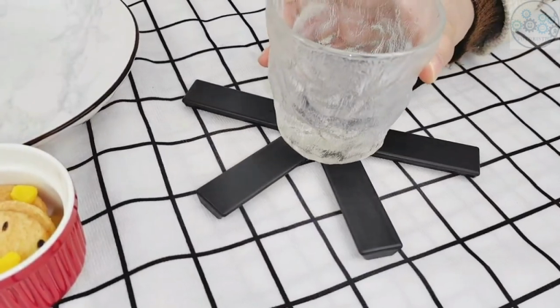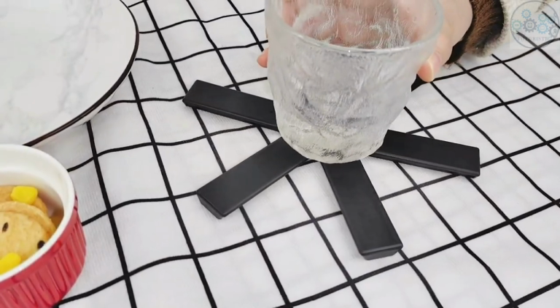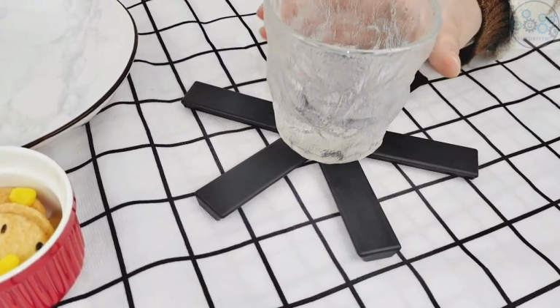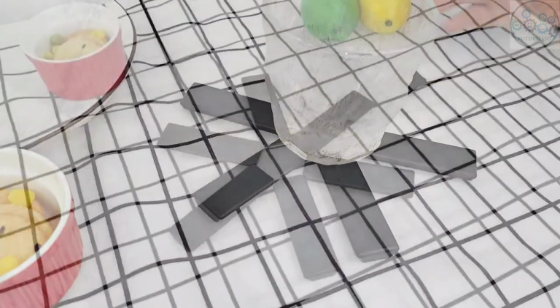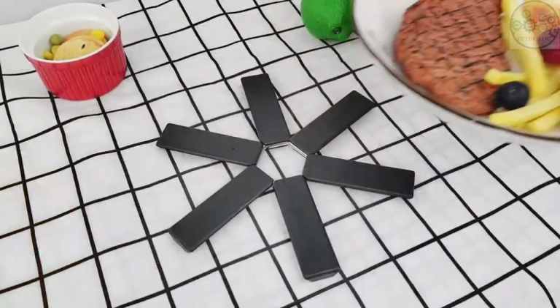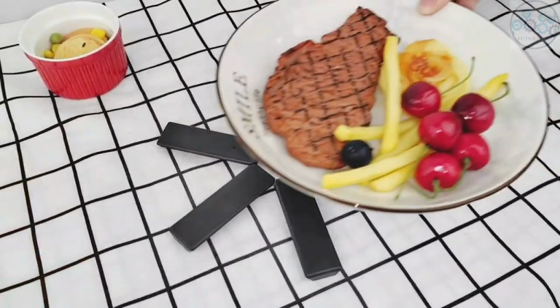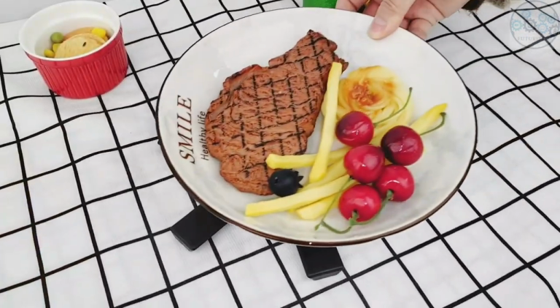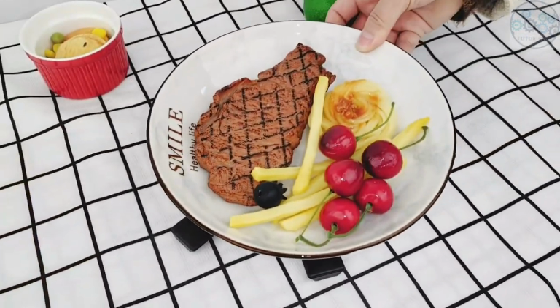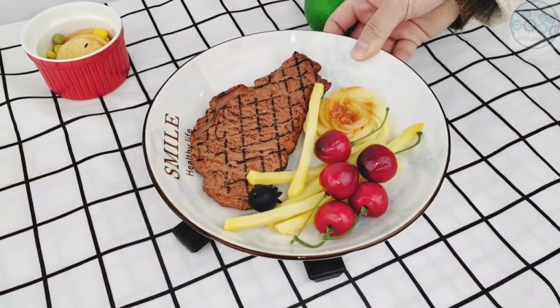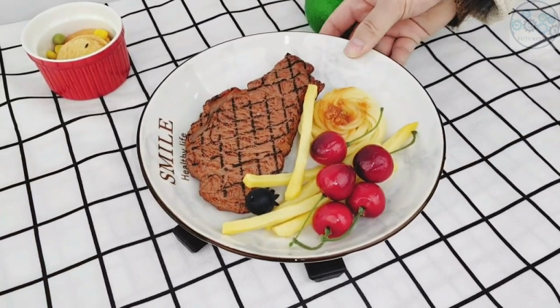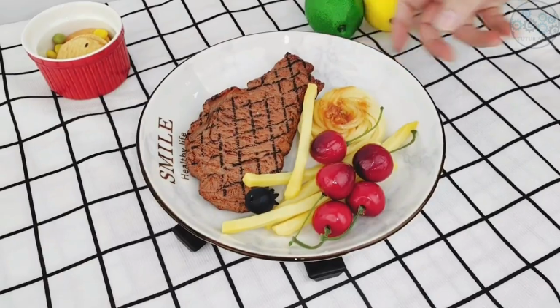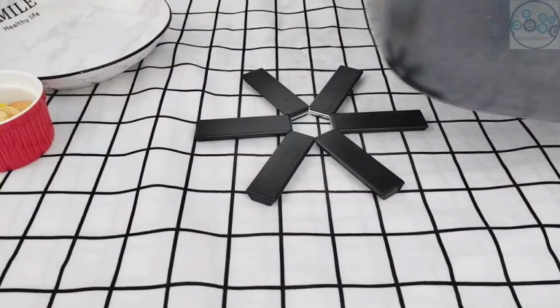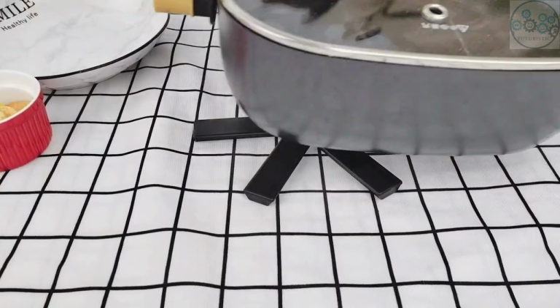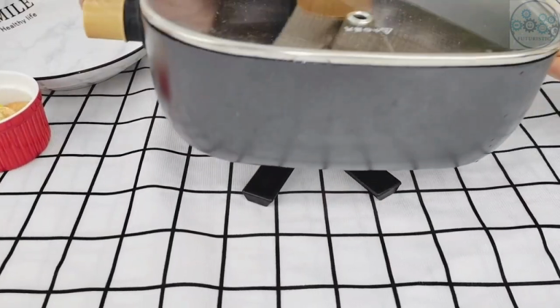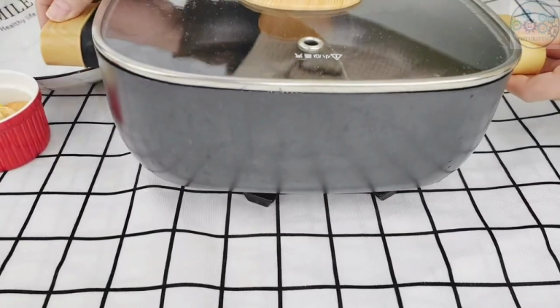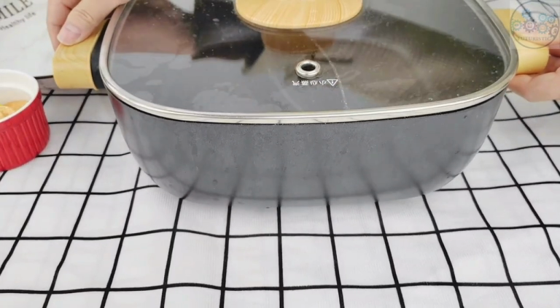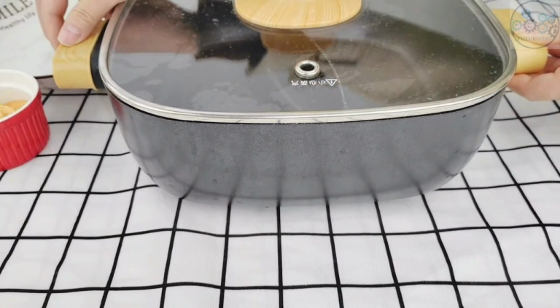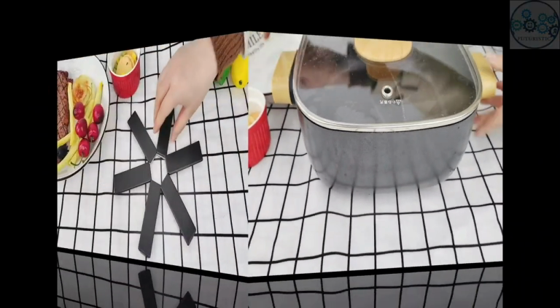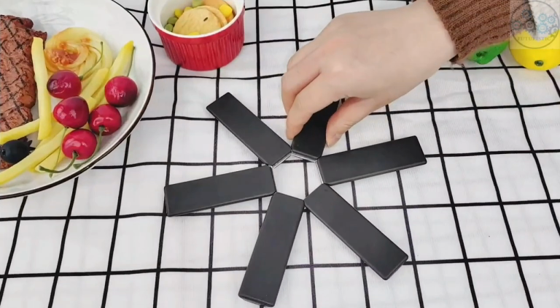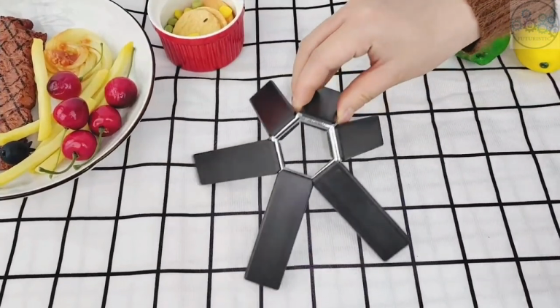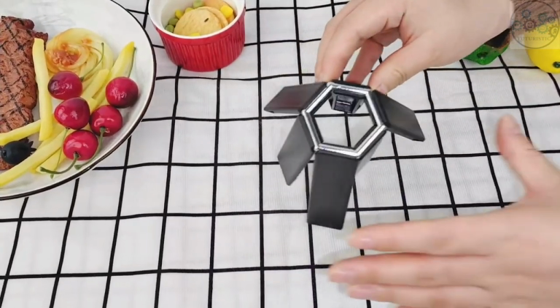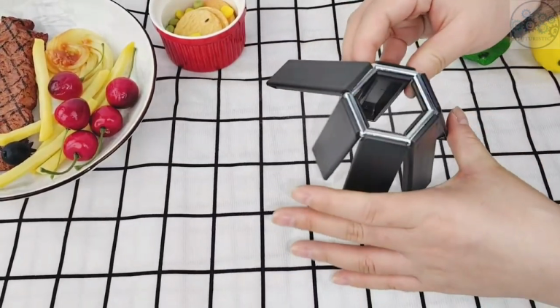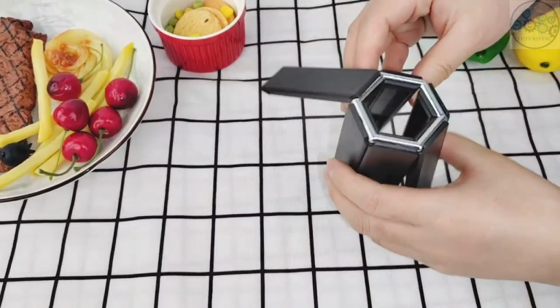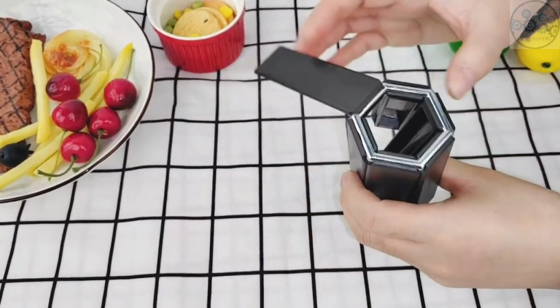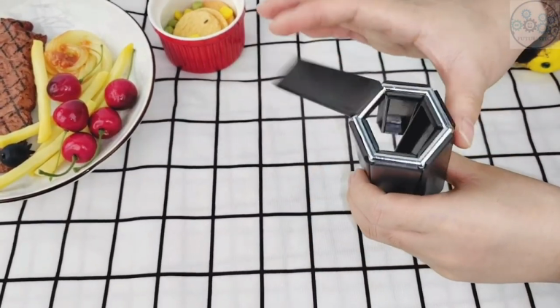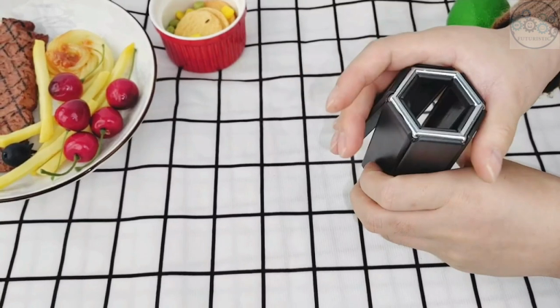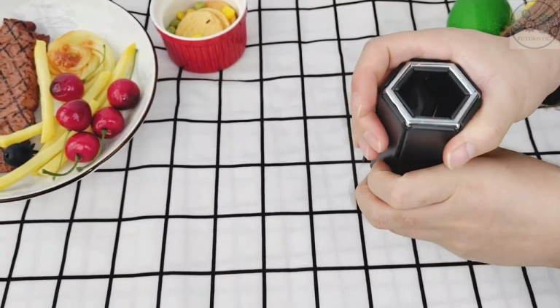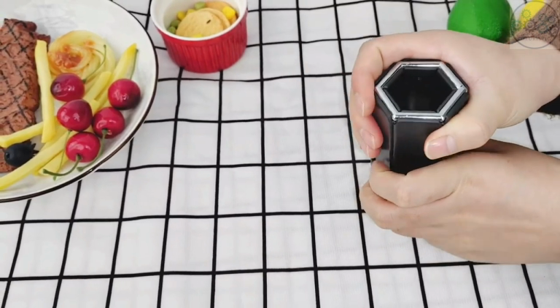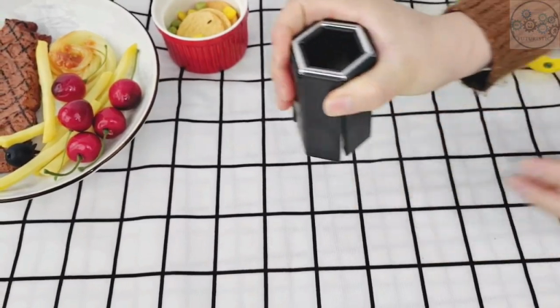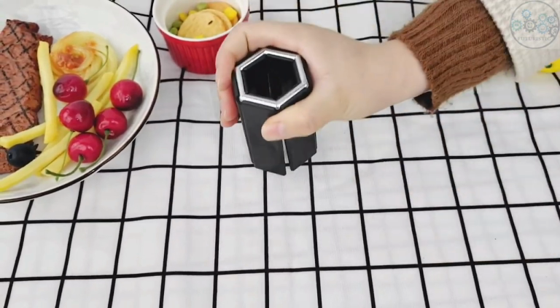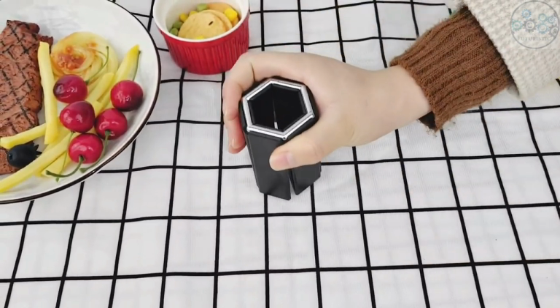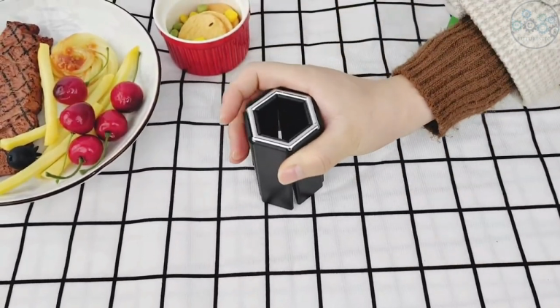You can also use it as a decorative piece to decorate your table. The hollow design at the bottom reduces the contact between the table and the heat insulation pad, which is anti-slip and wear resistant, with no harm to the table.